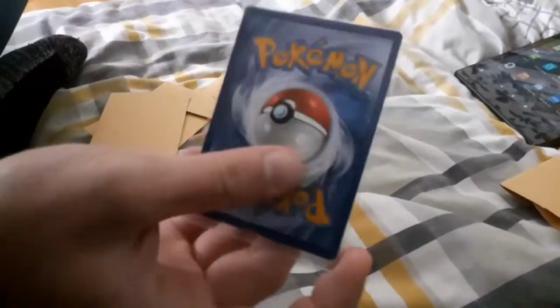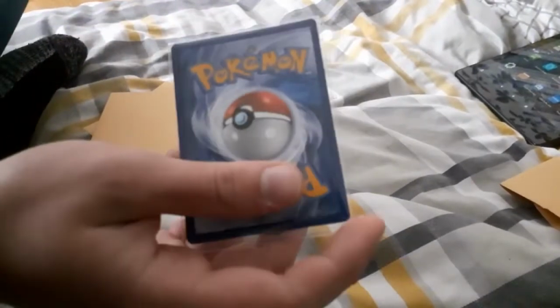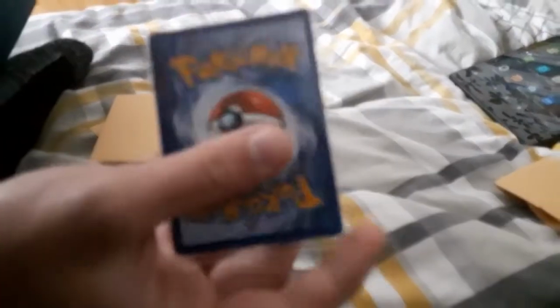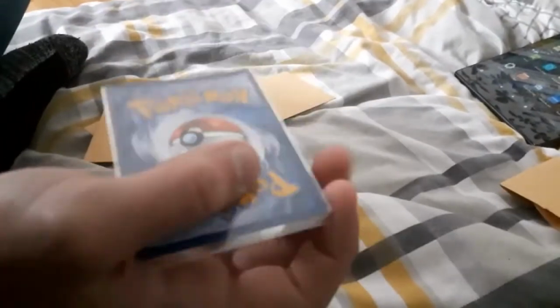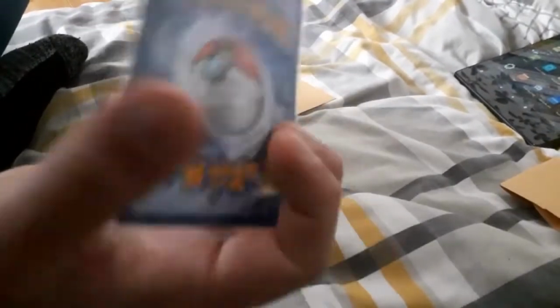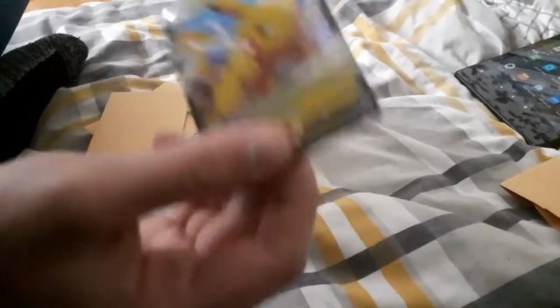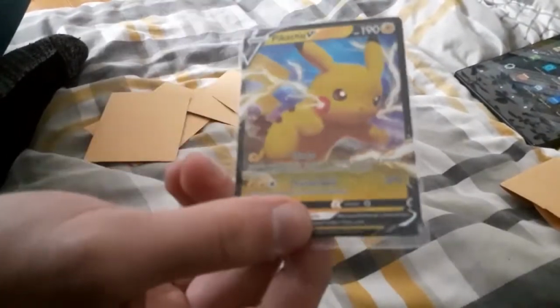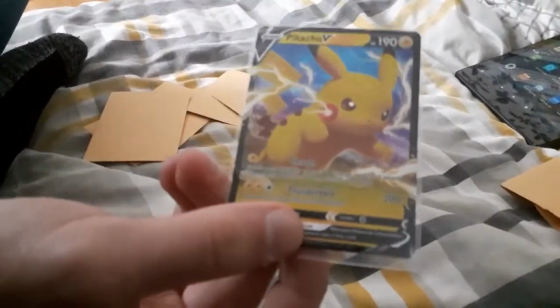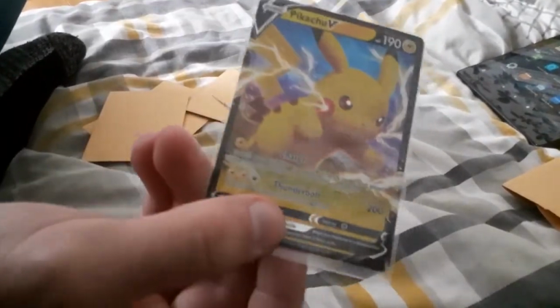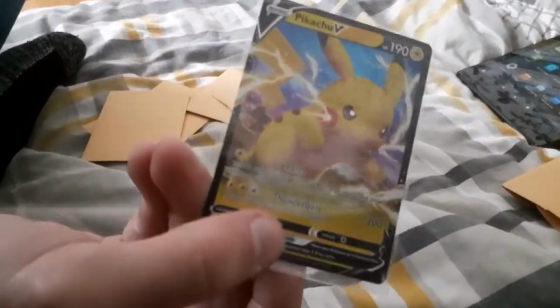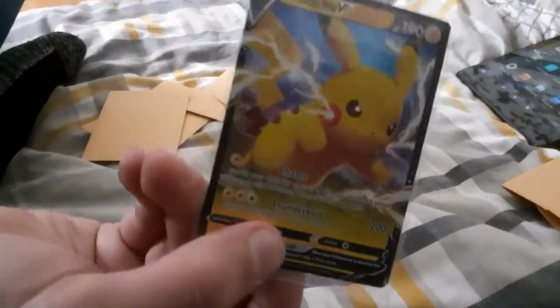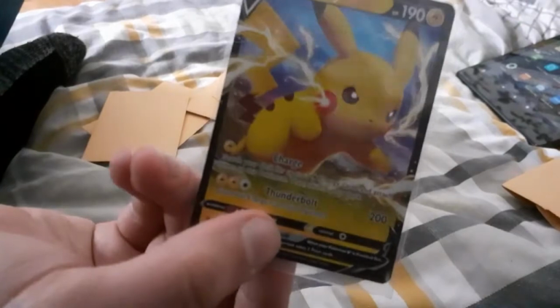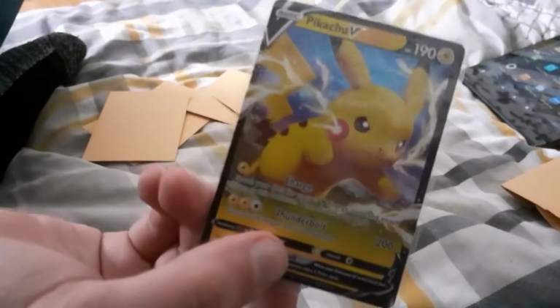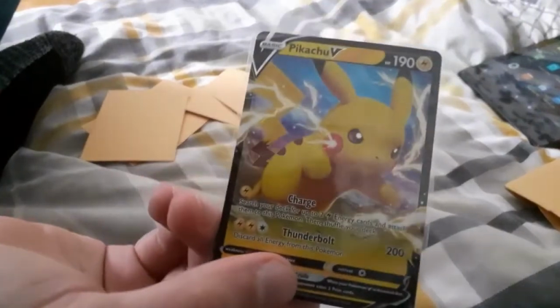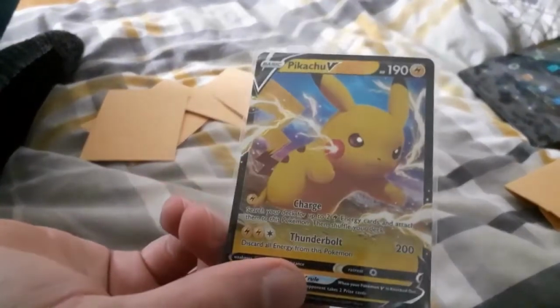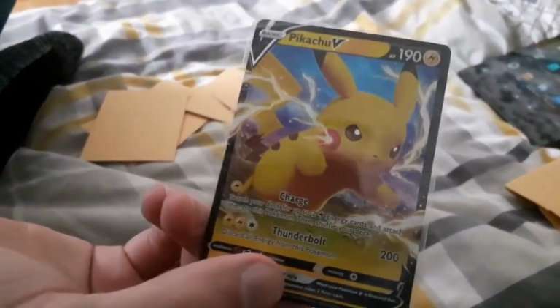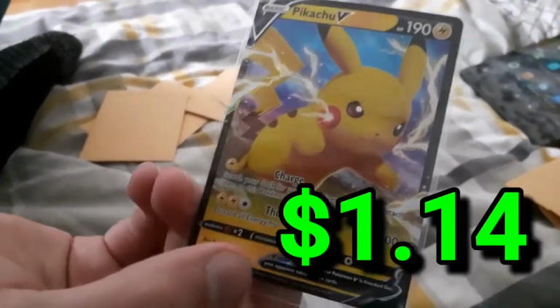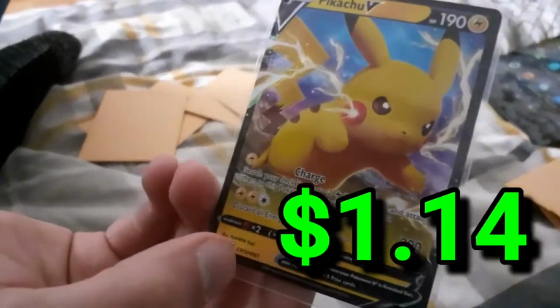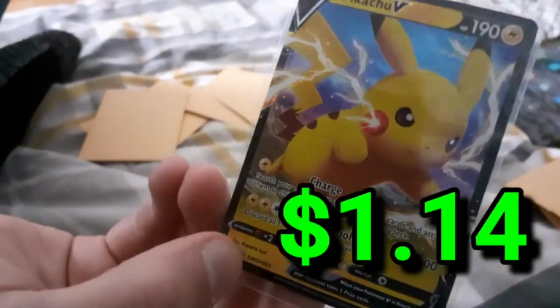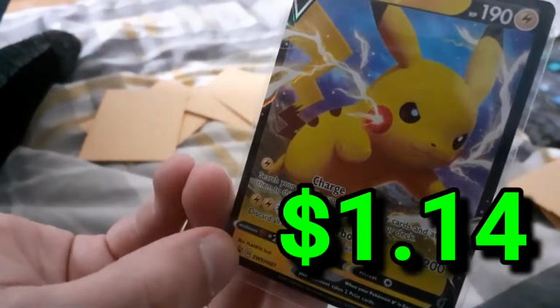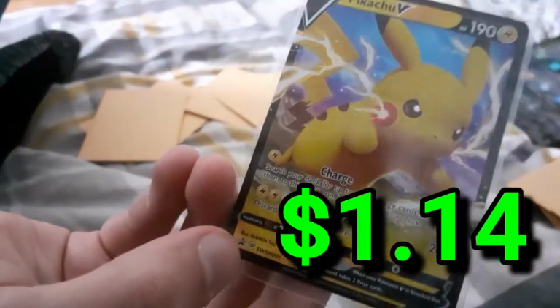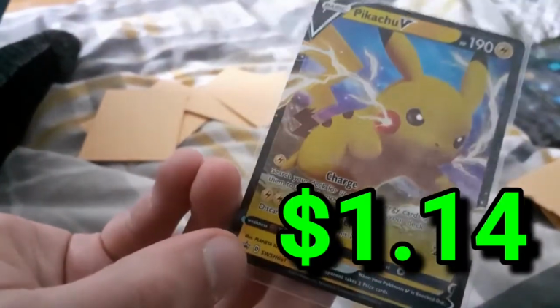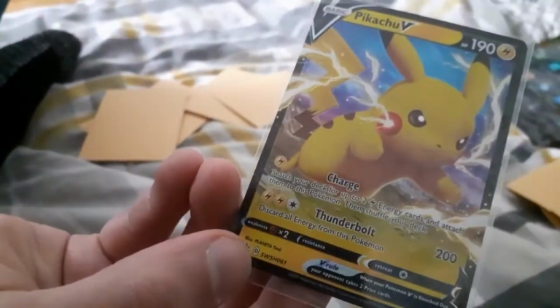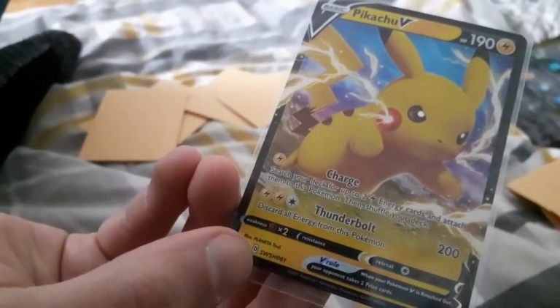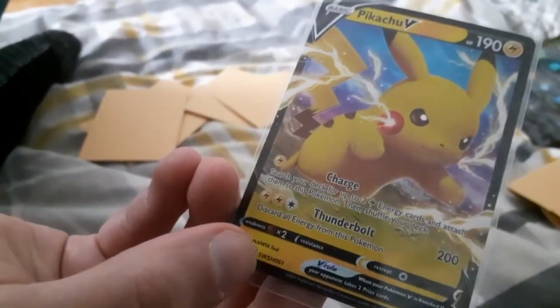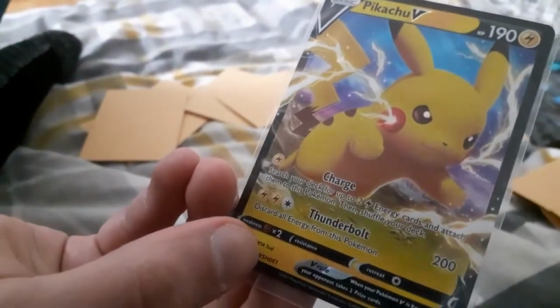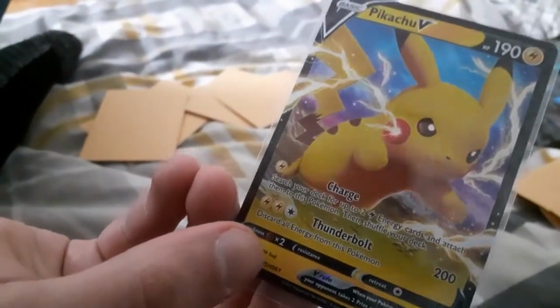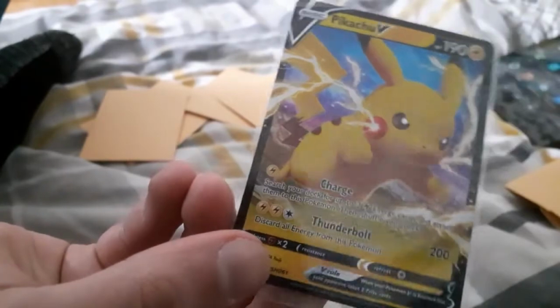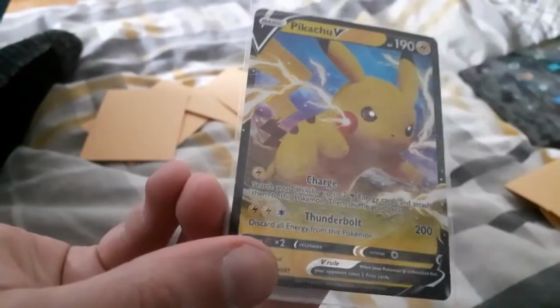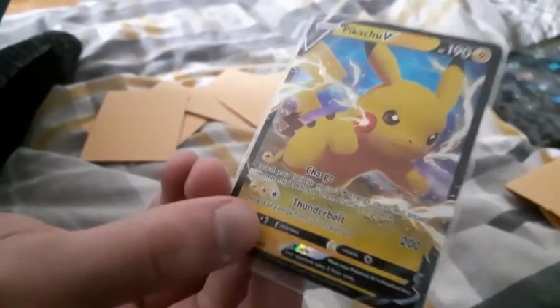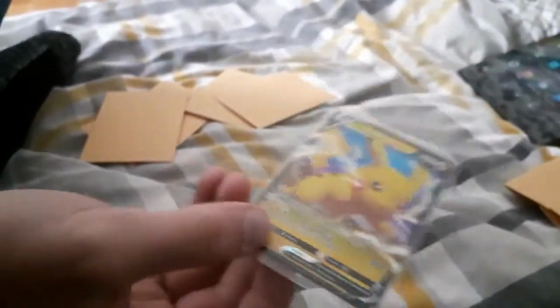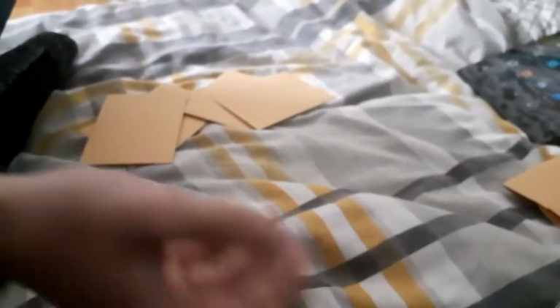Ready? I love Pikachu, this is great. I think I have a double though, I think I've had this before — but that's fine.